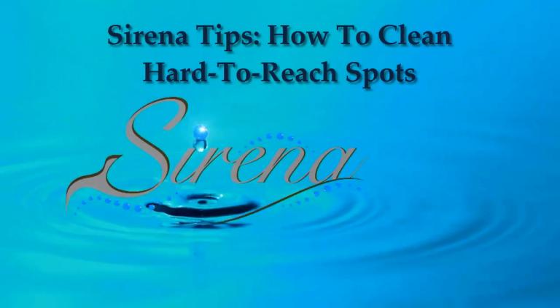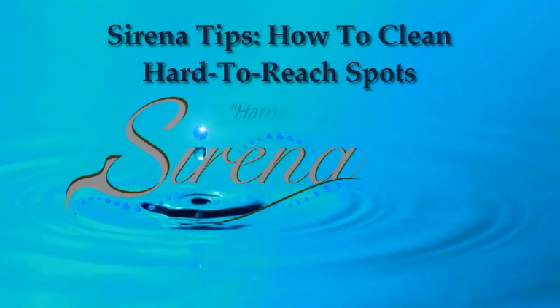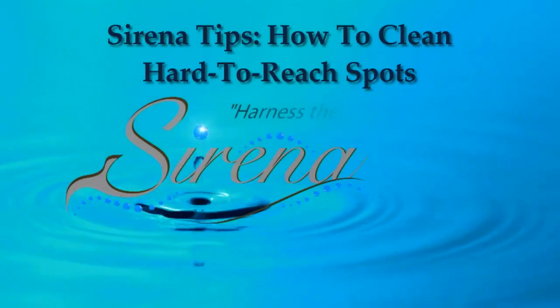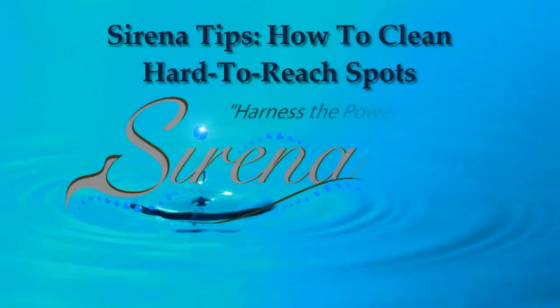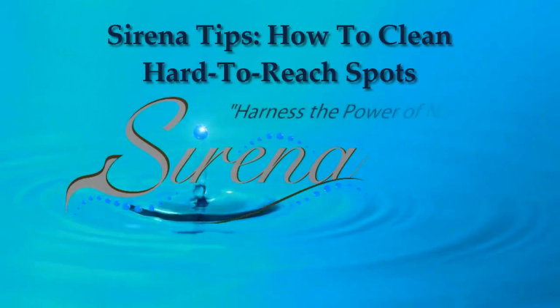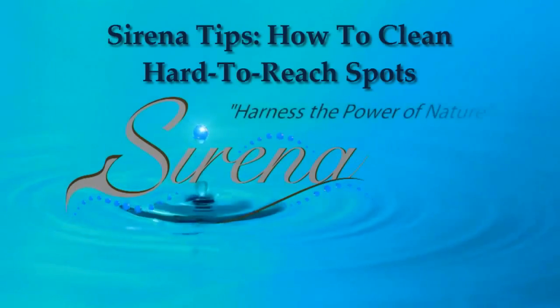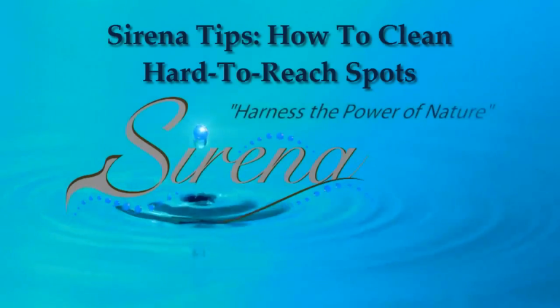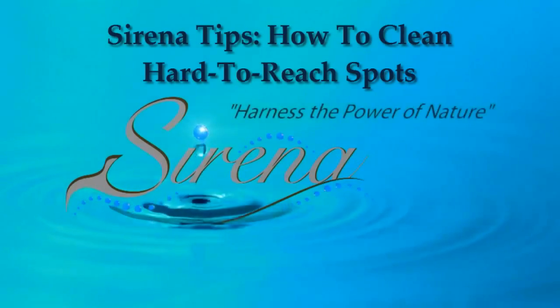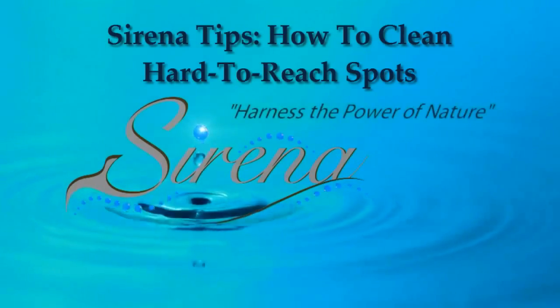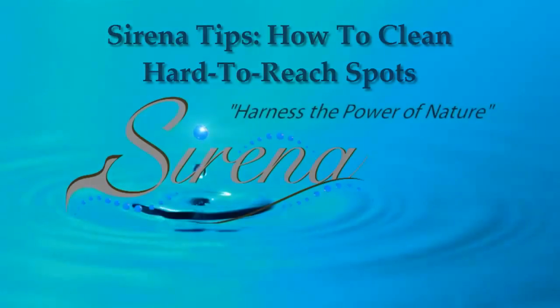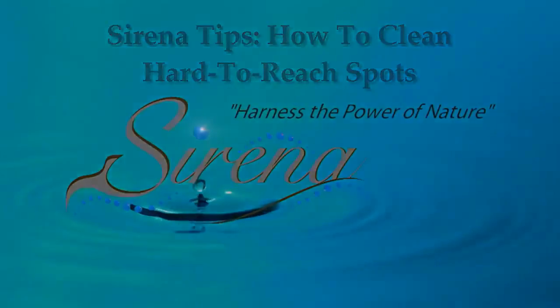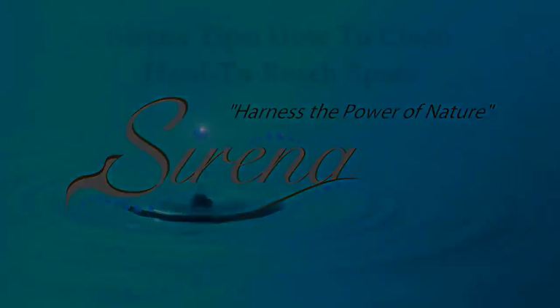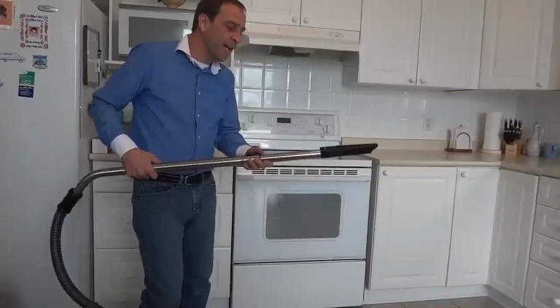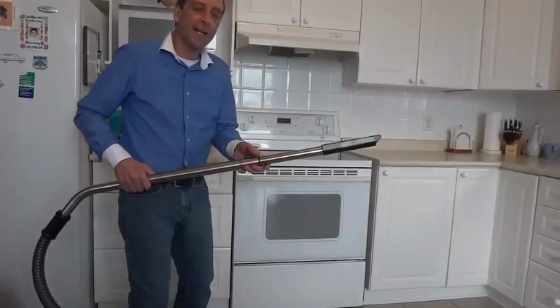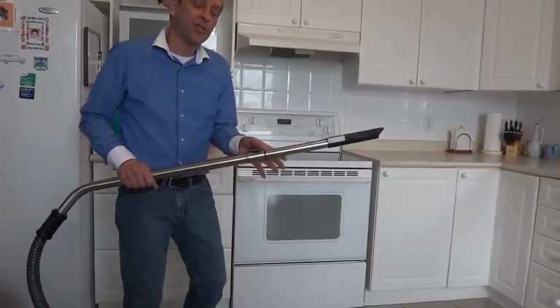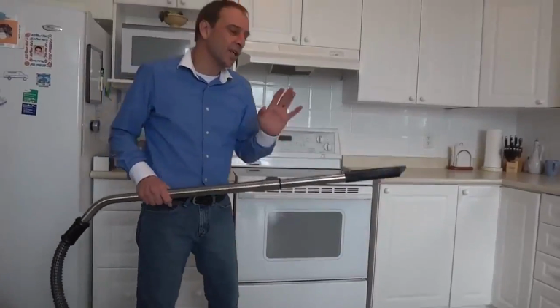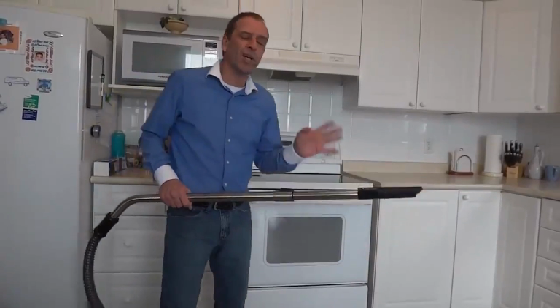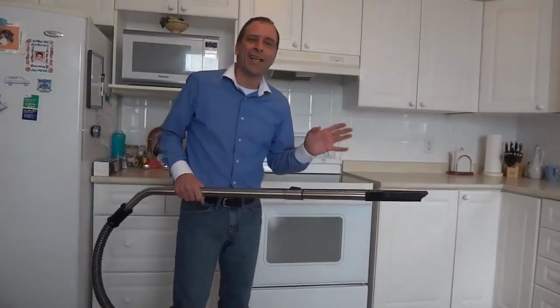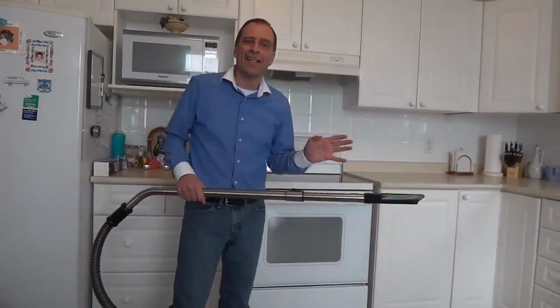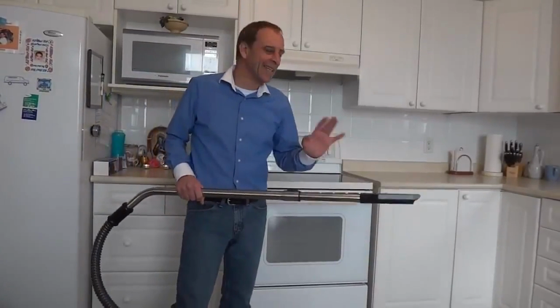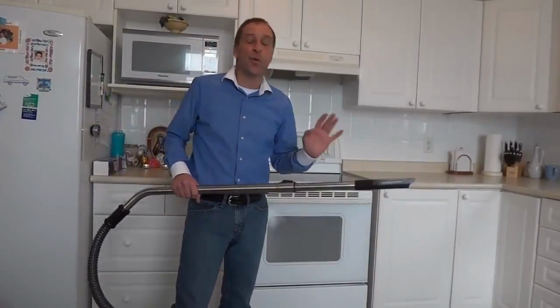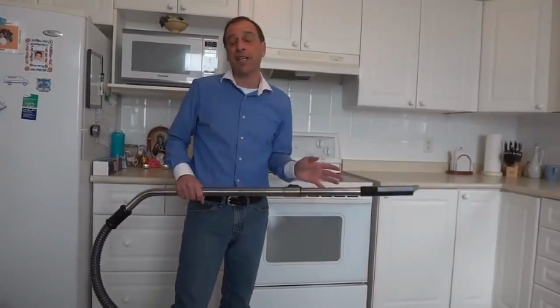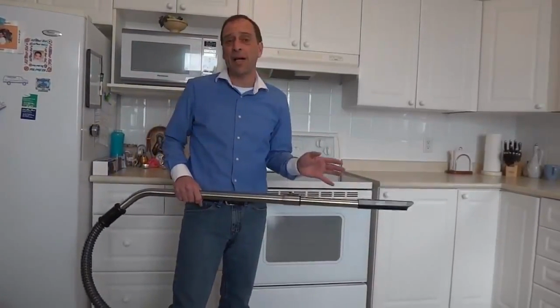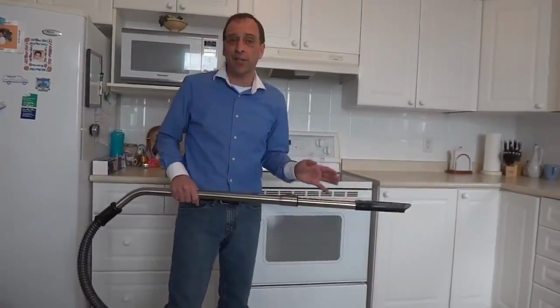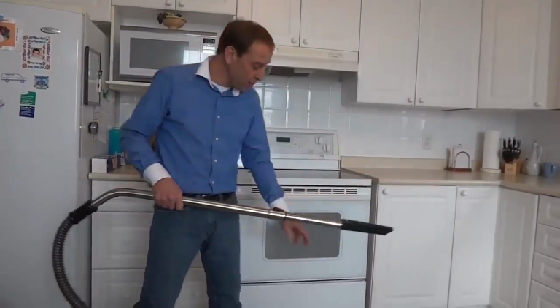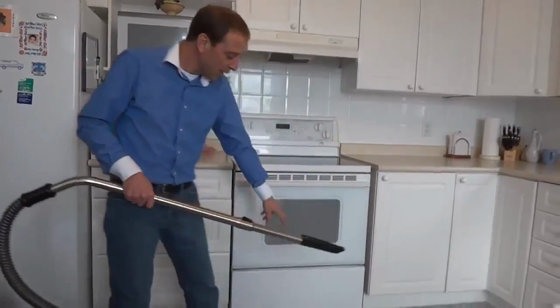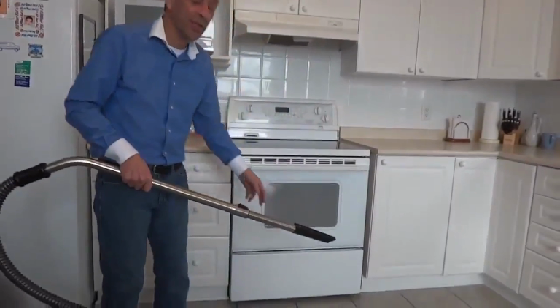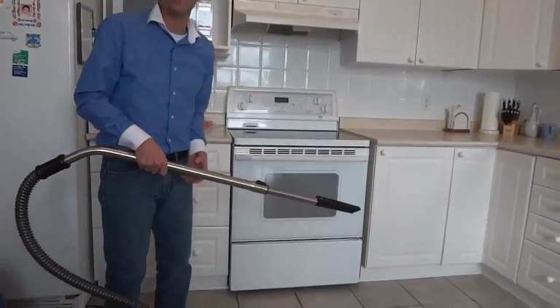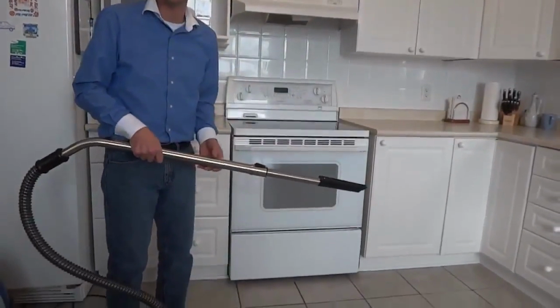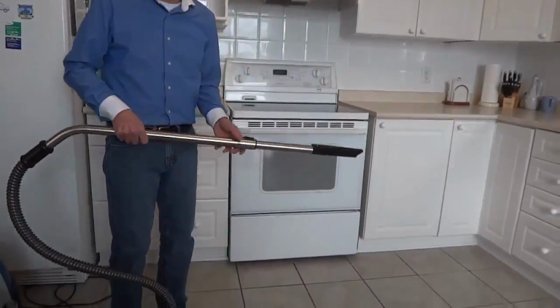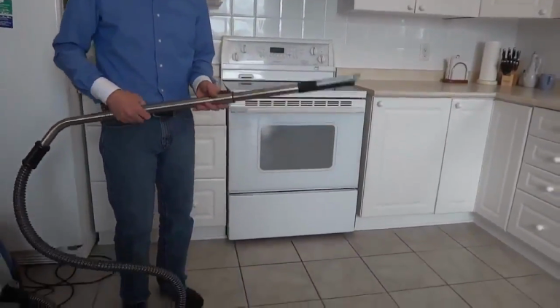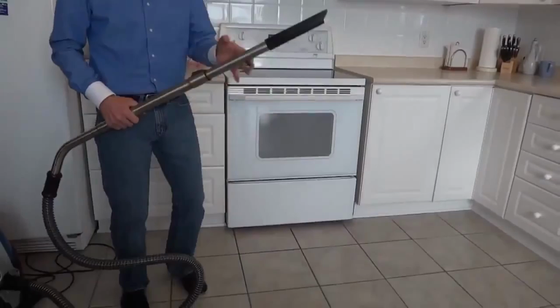Sirena, harness the power of nature. Wayne, again, I want to show you how to quickly and easily get into those tight spots in your home, like for example, underneath your stove.